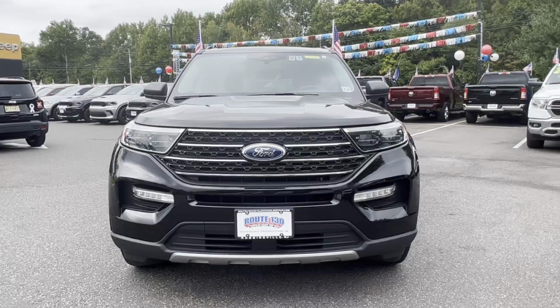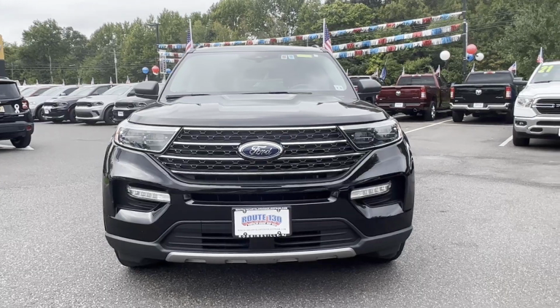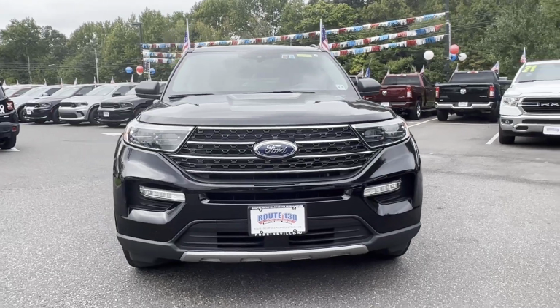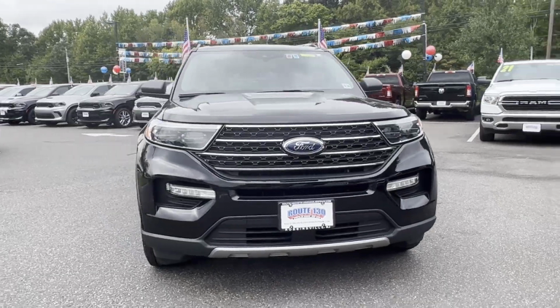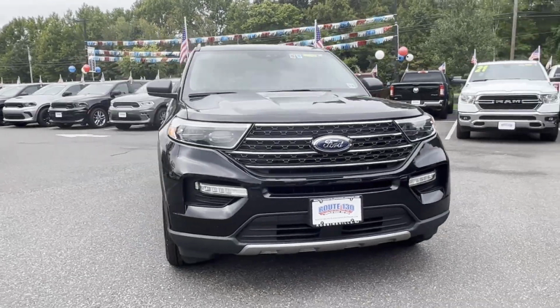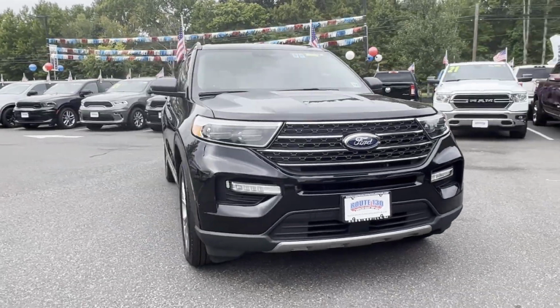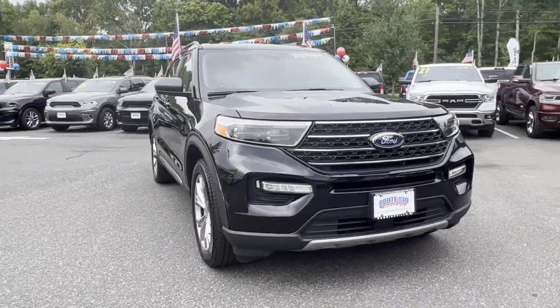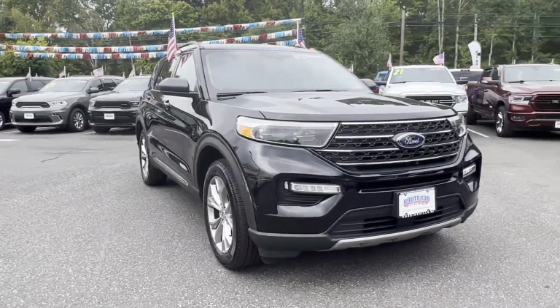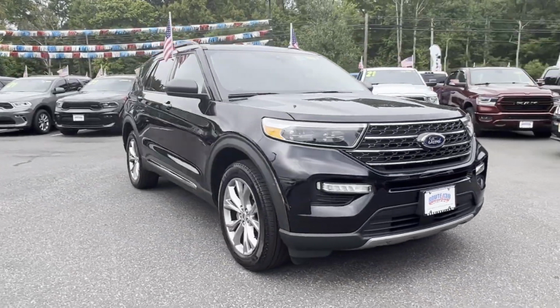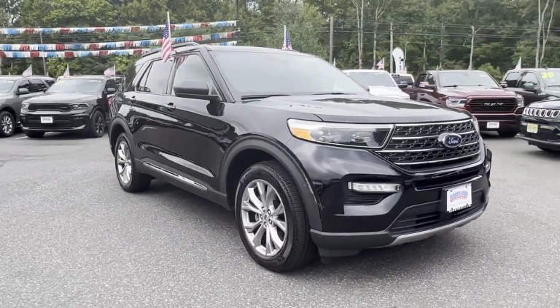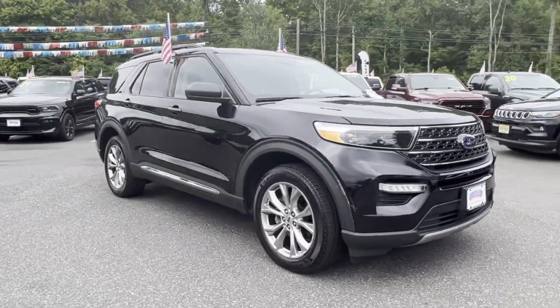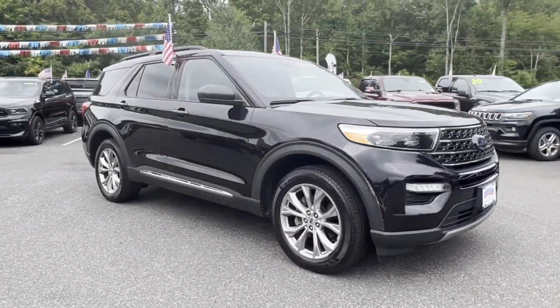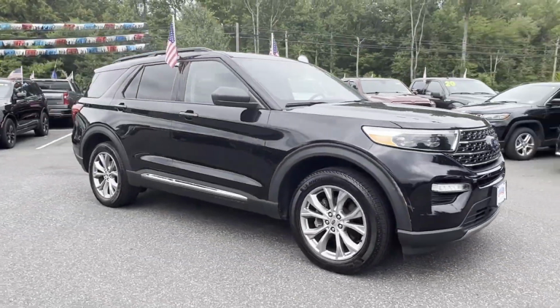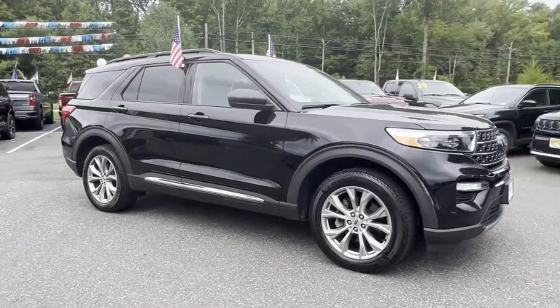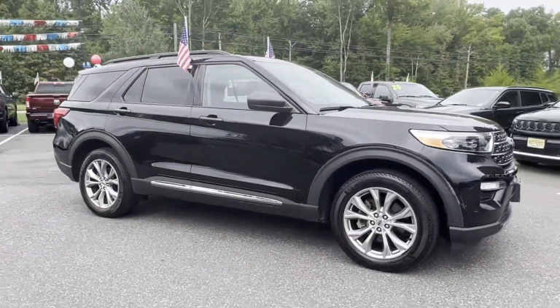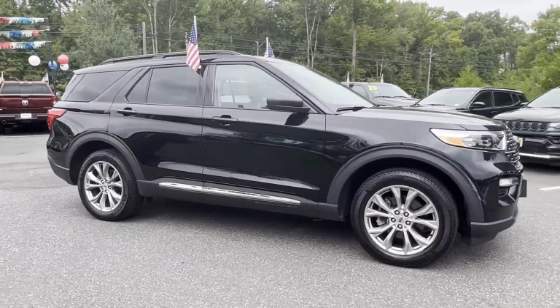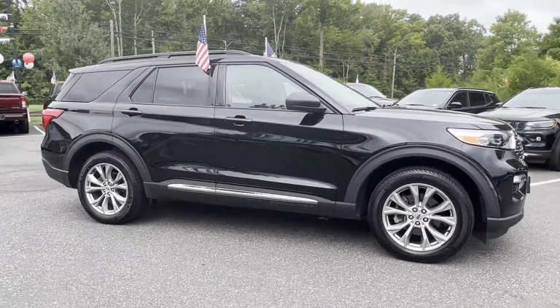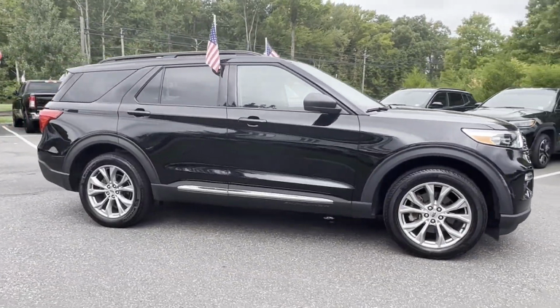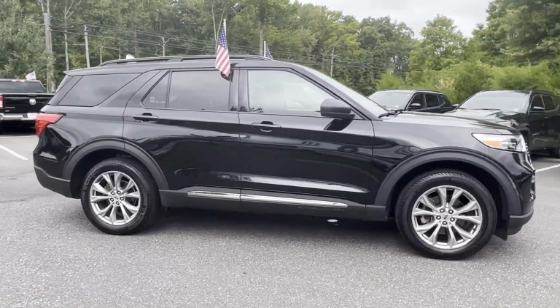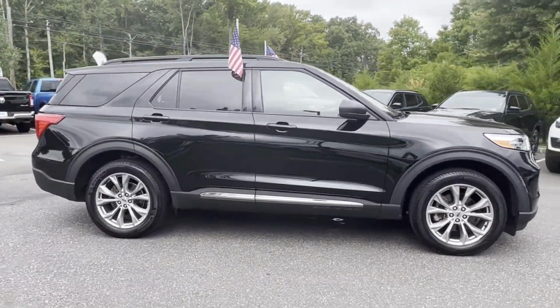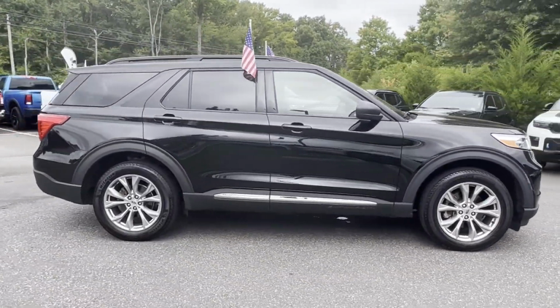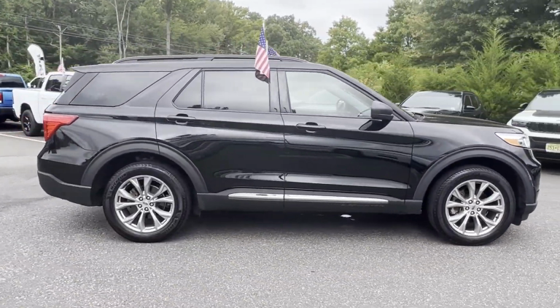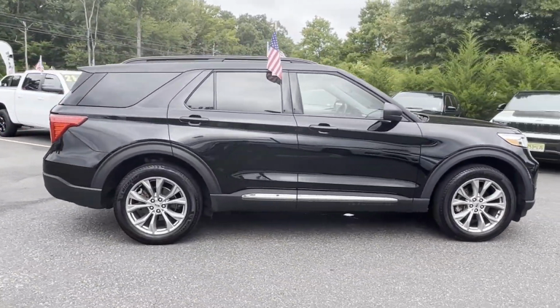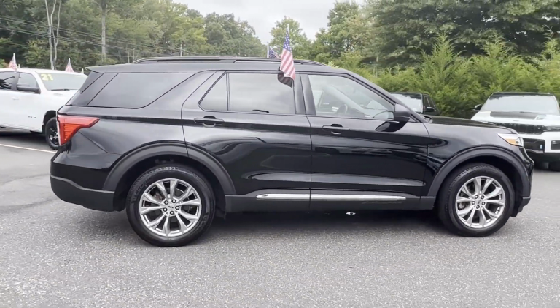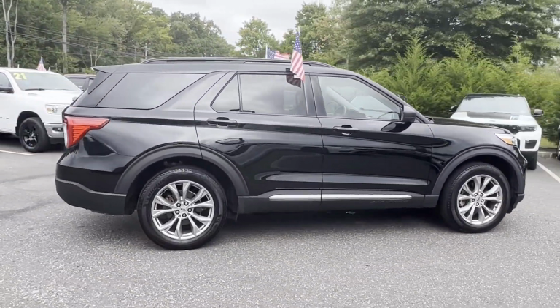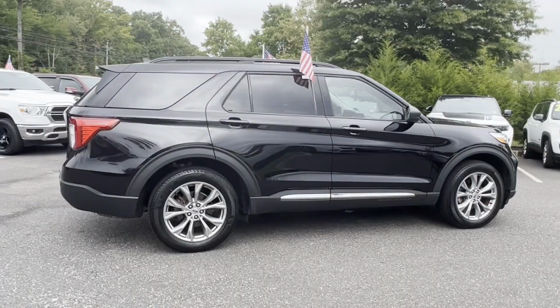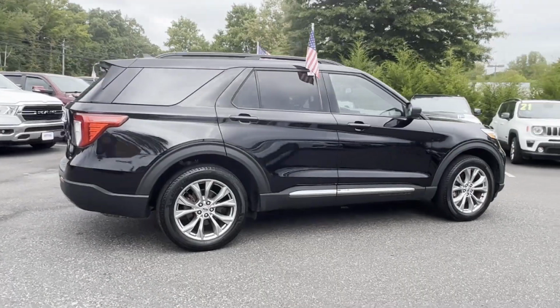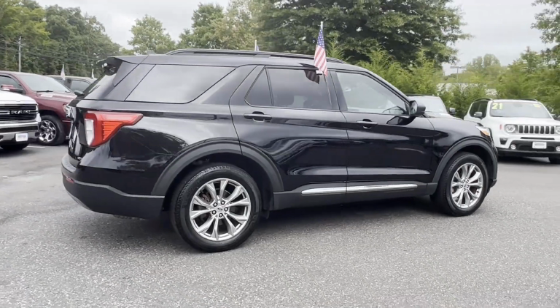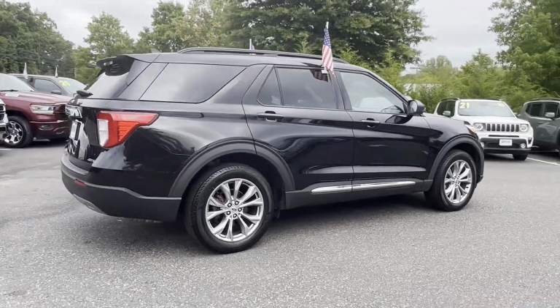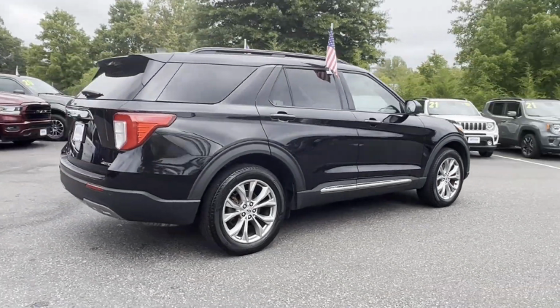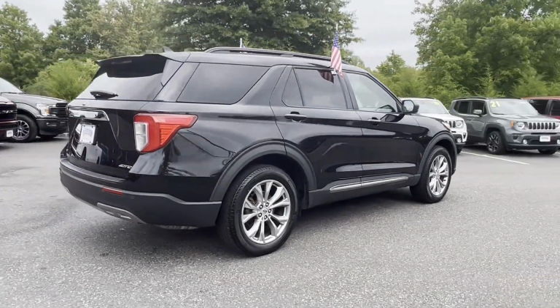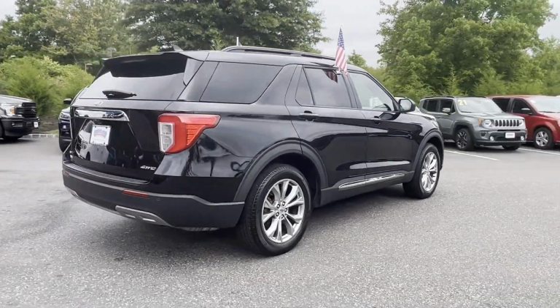2021 Ford Explorer. With less than 22,000 miles on the odometer, this SUV offers space as well as power and performance.